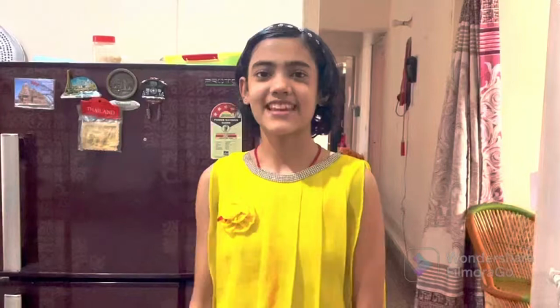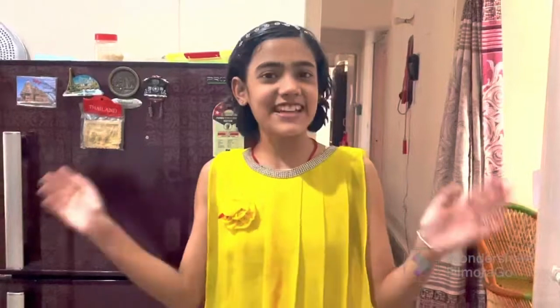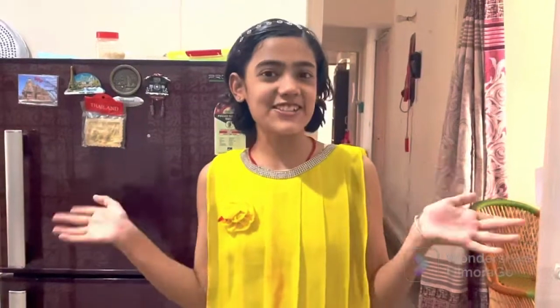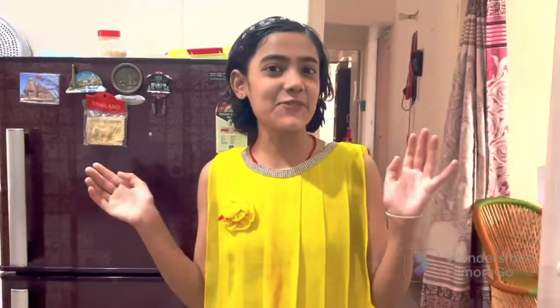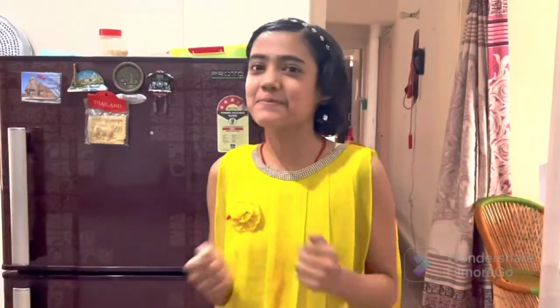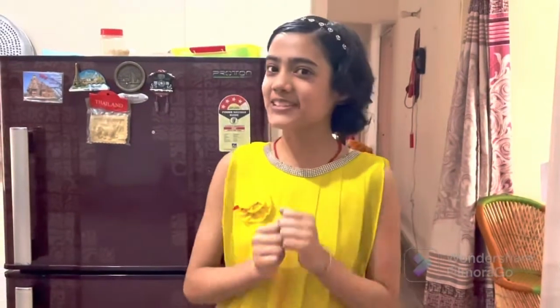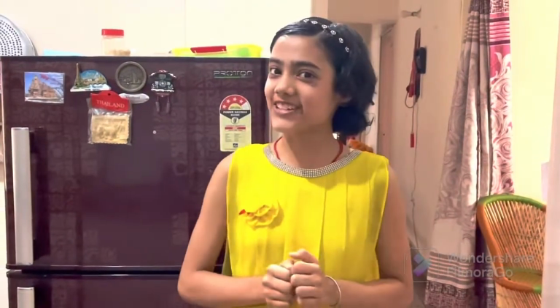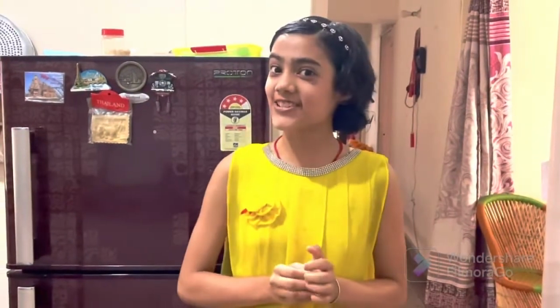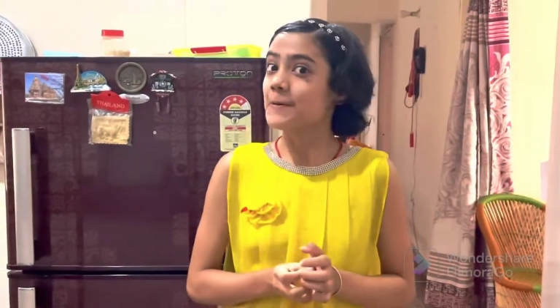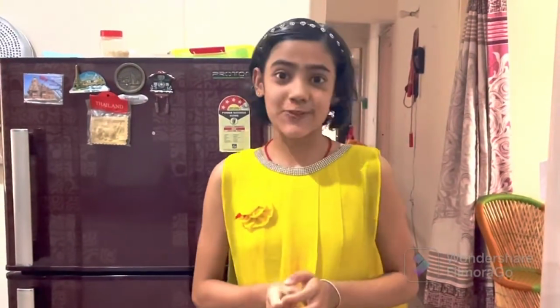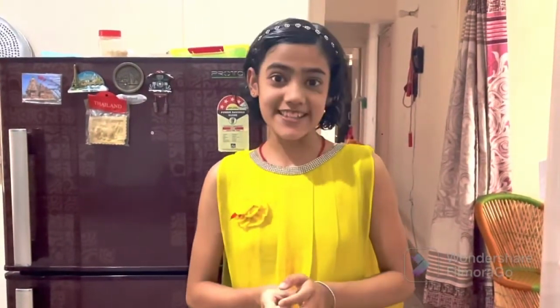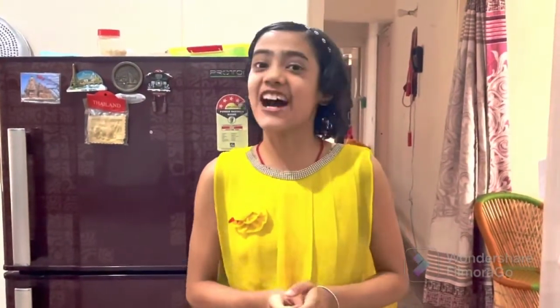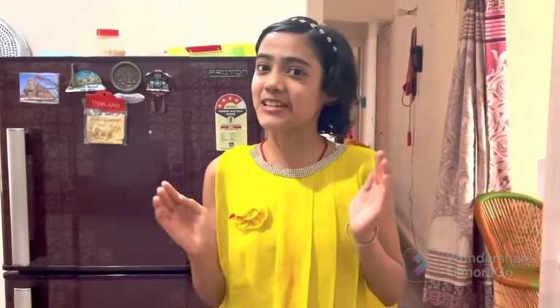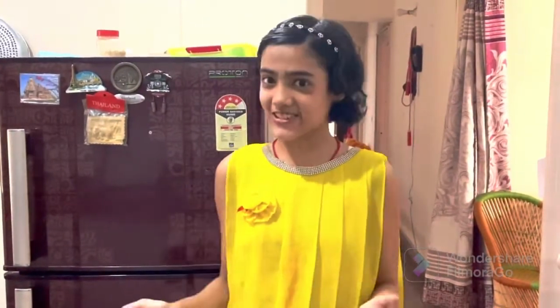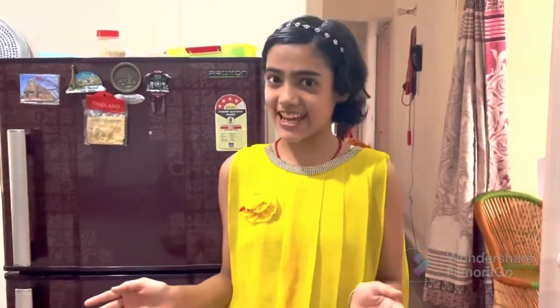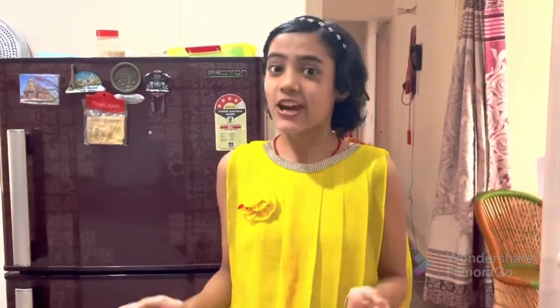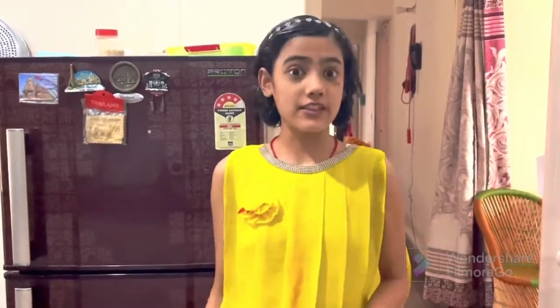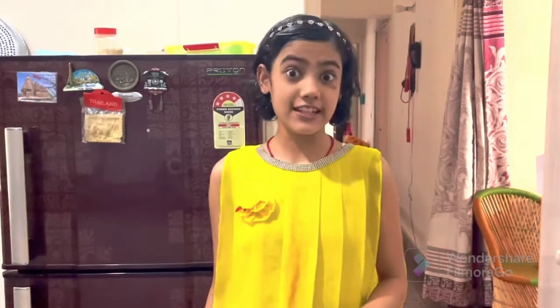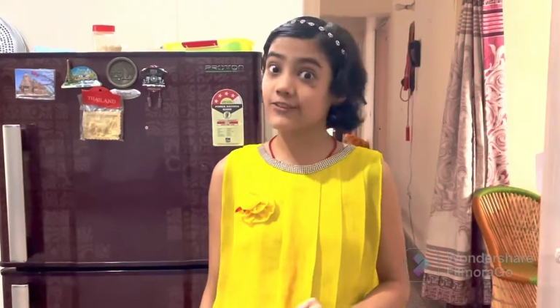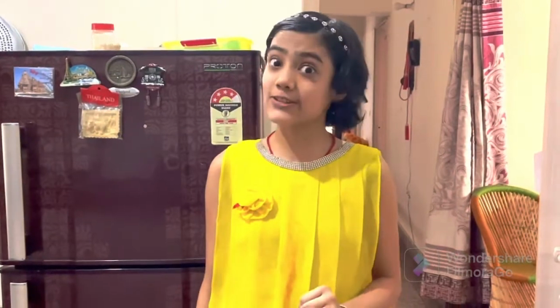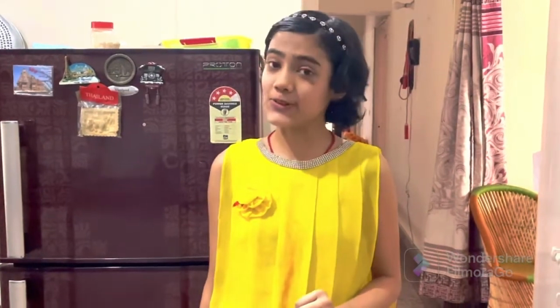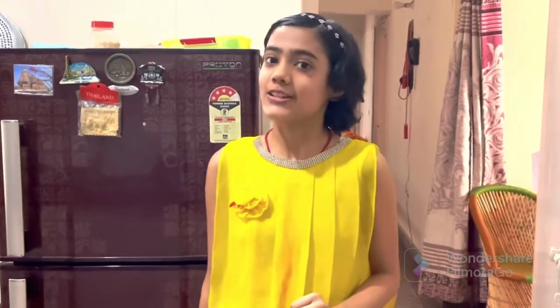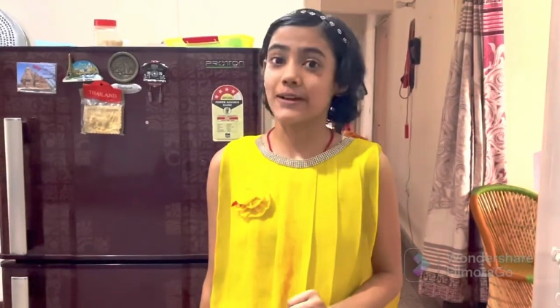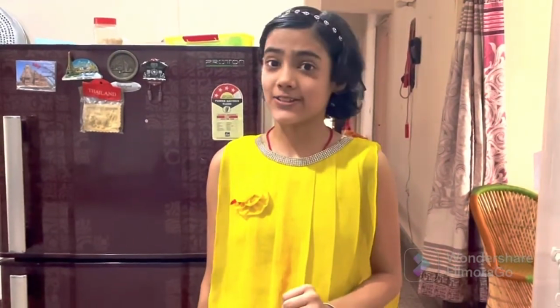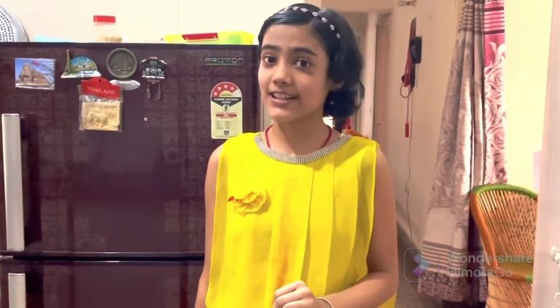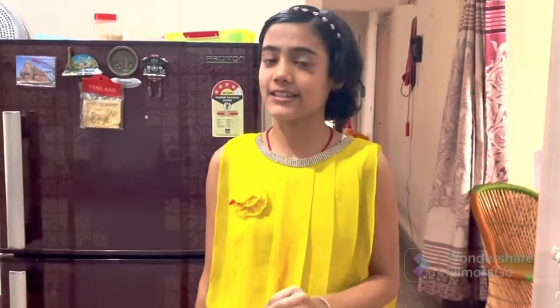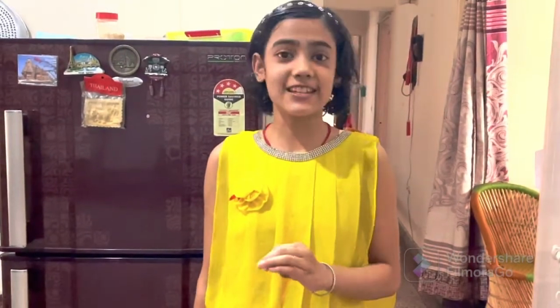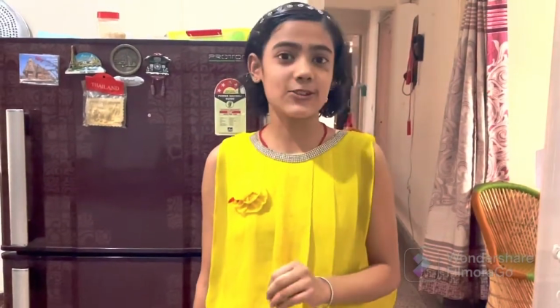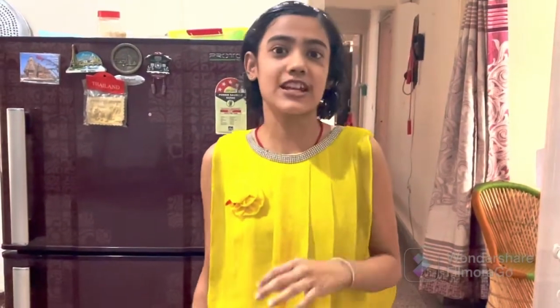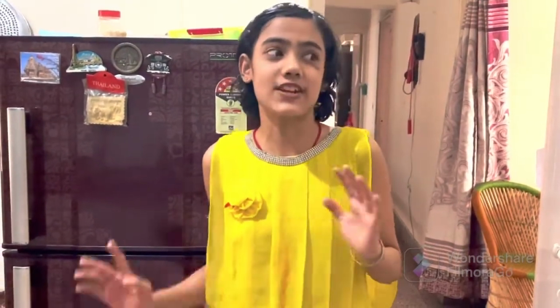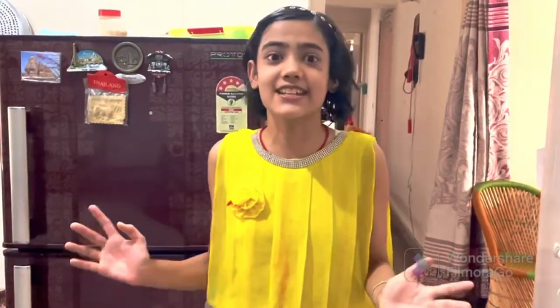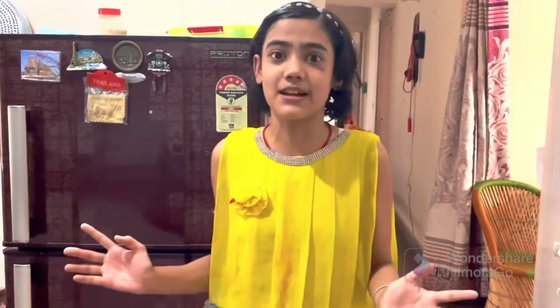Hey friends! Welcome back to our channel! Today my daughter went to school, so I thought that I will make some interesting things for my daughter.